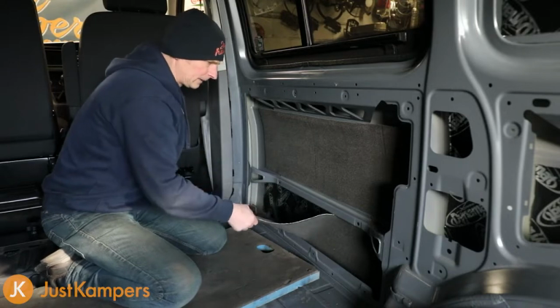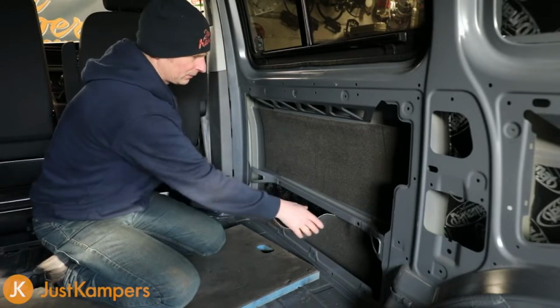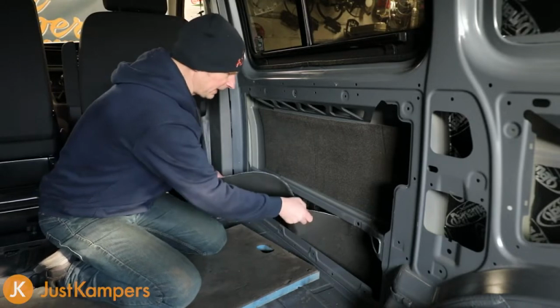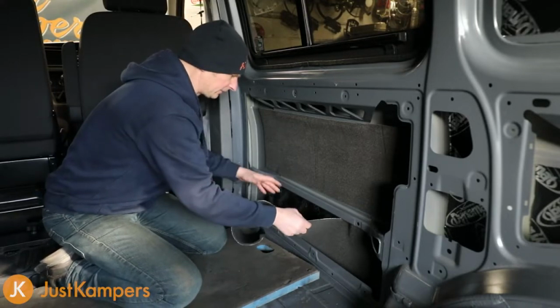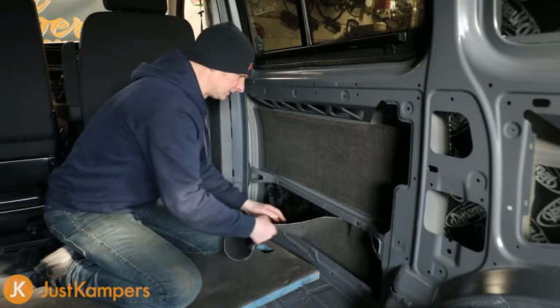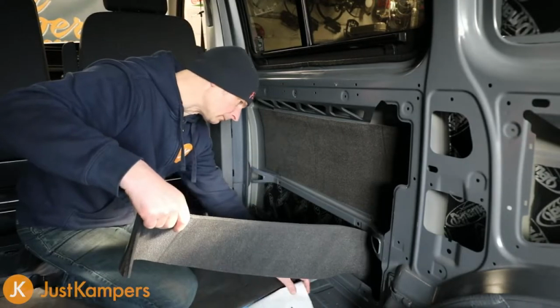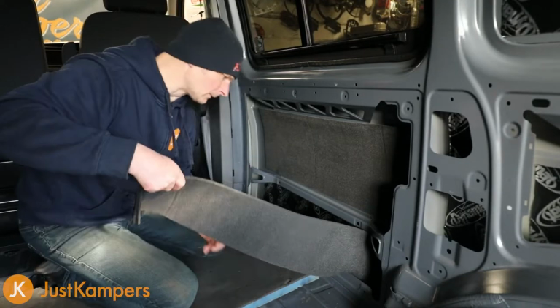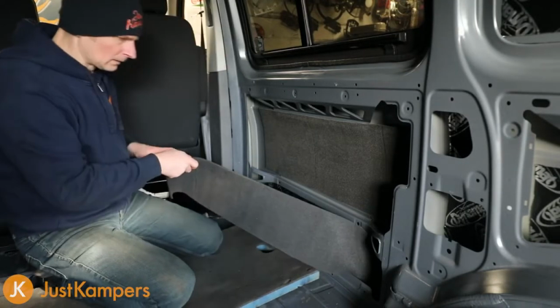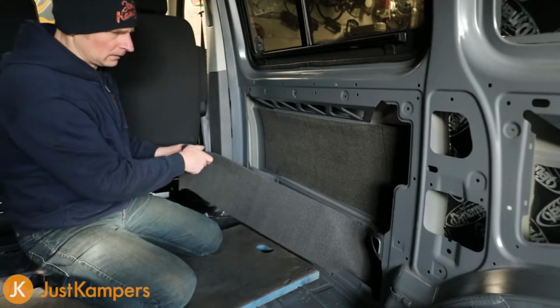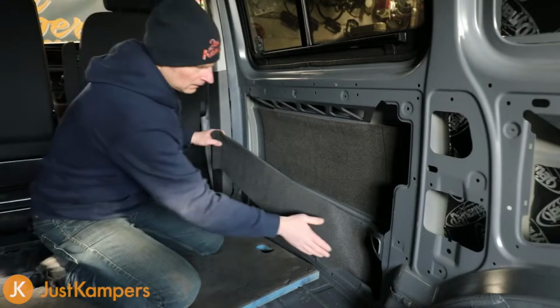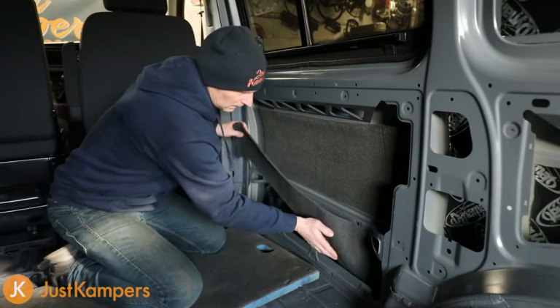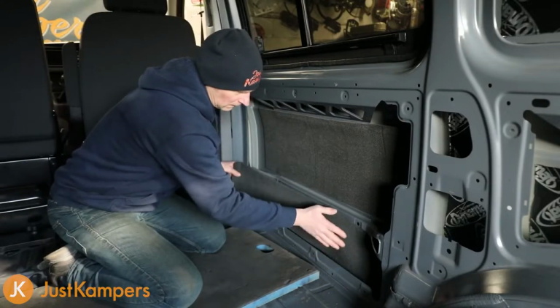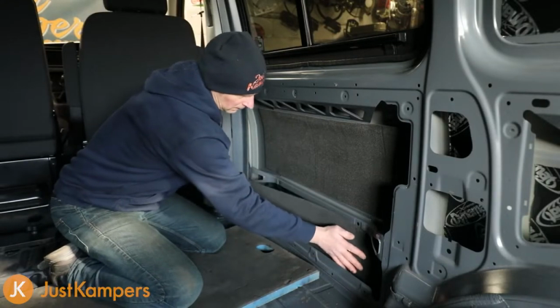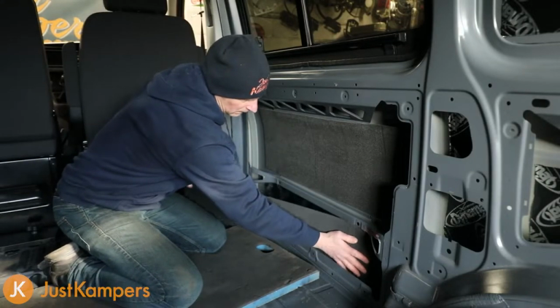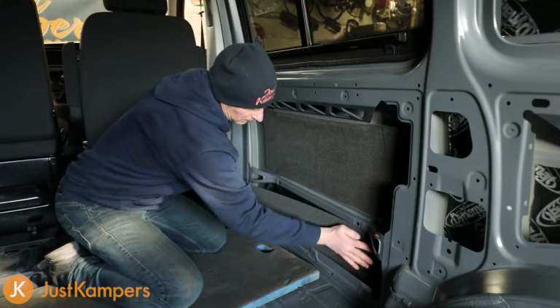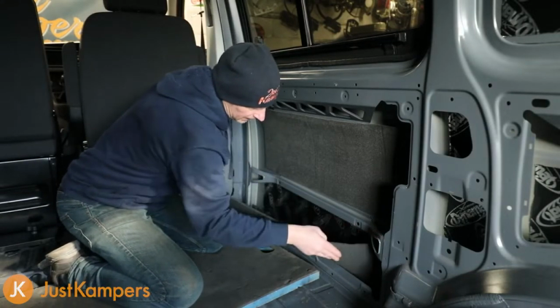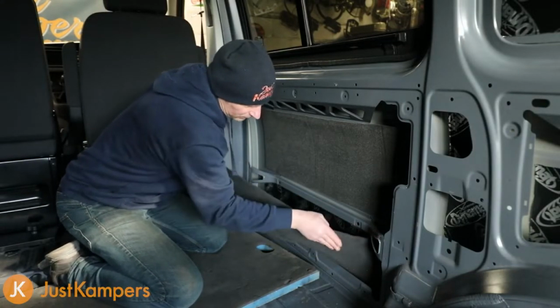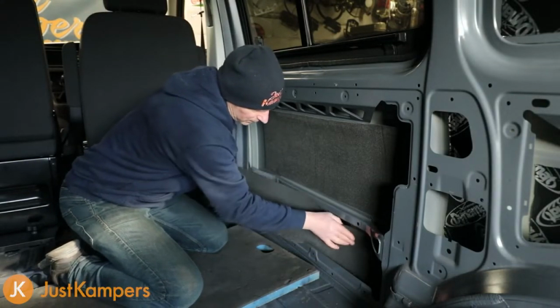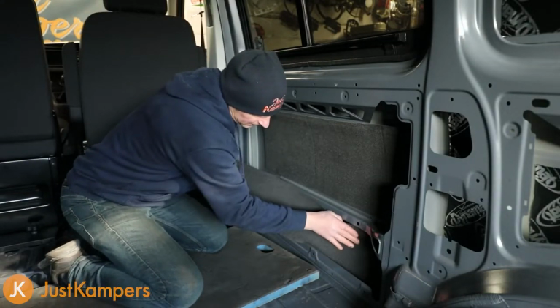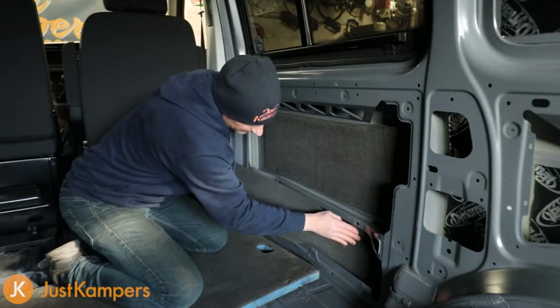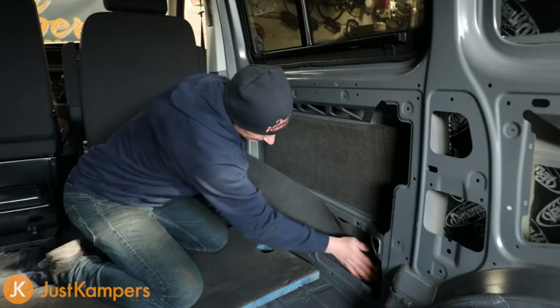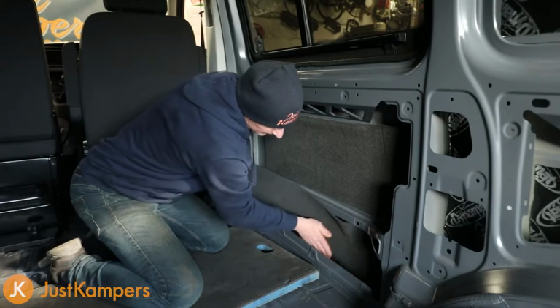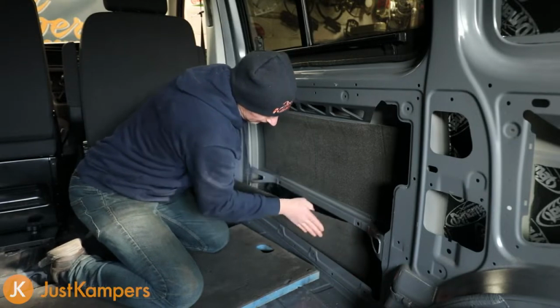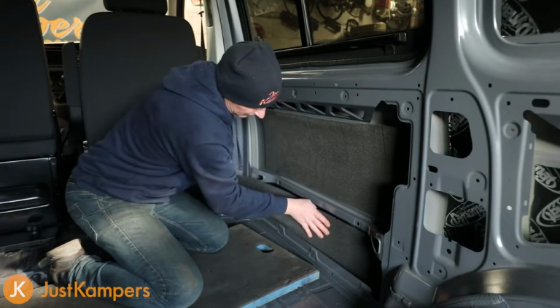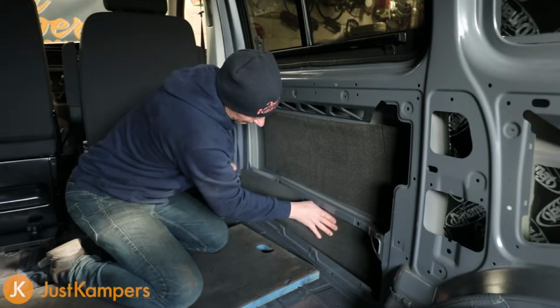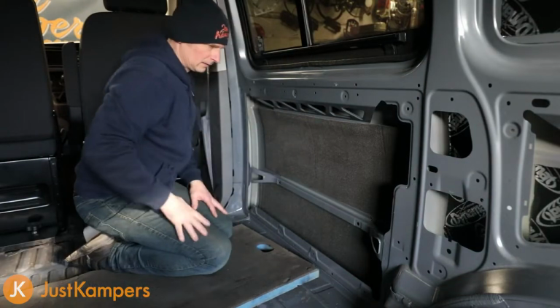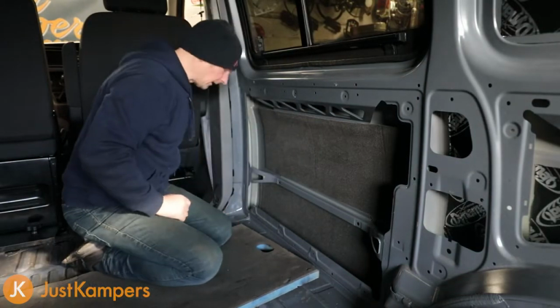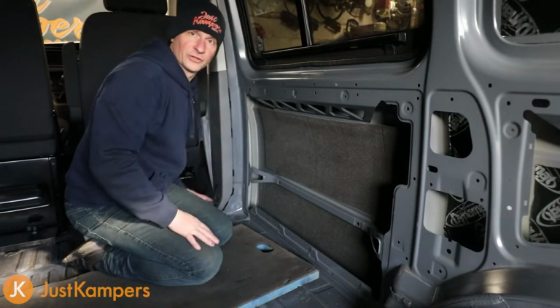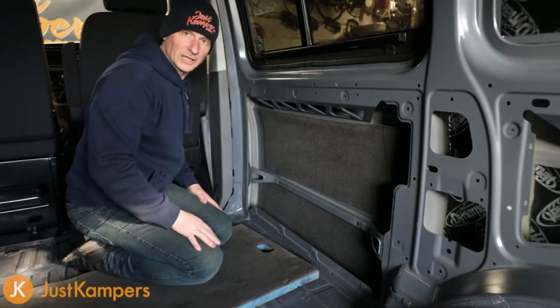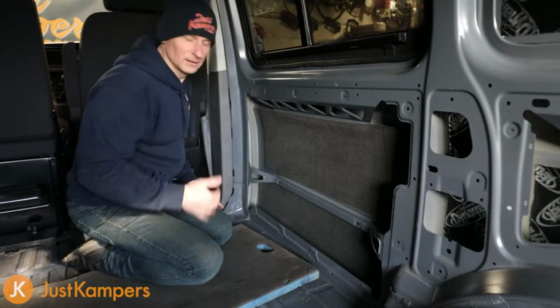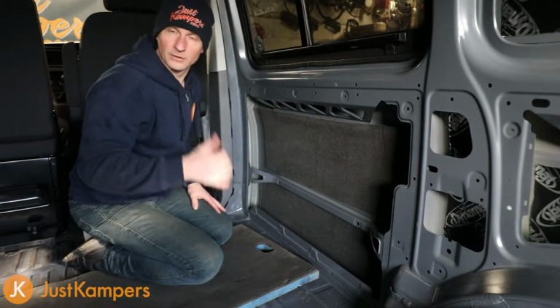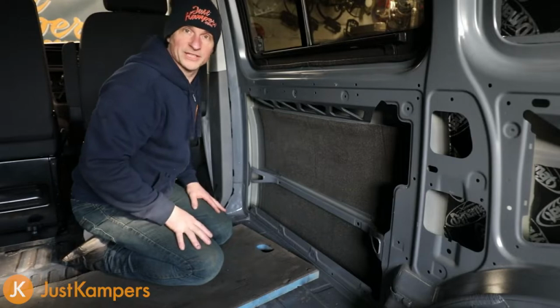Then we can peel the rest of the backing off, working a bit at a time. There we go, that's the first all done. Let's get on and get the rest done.